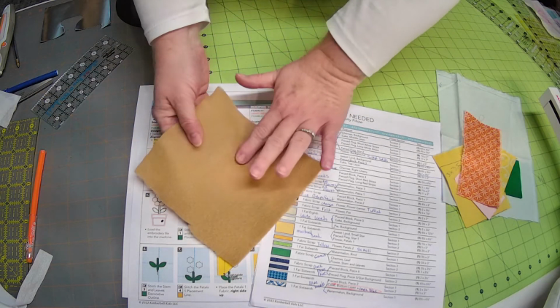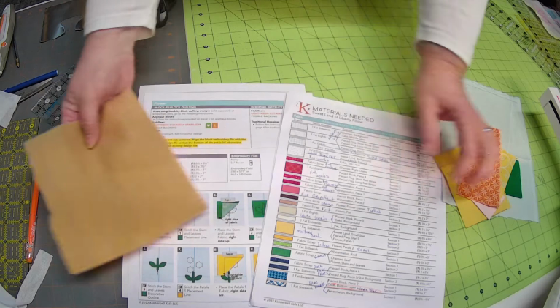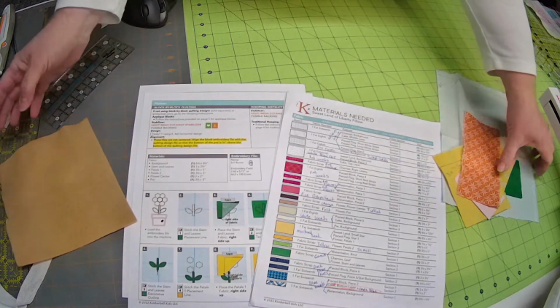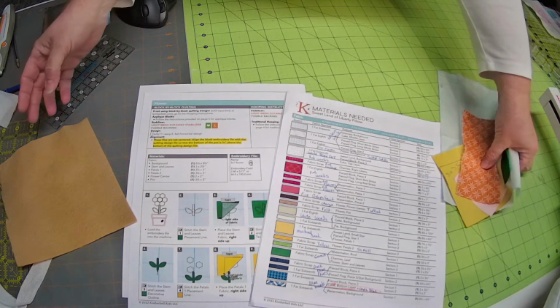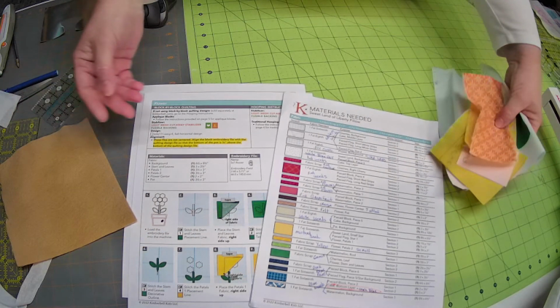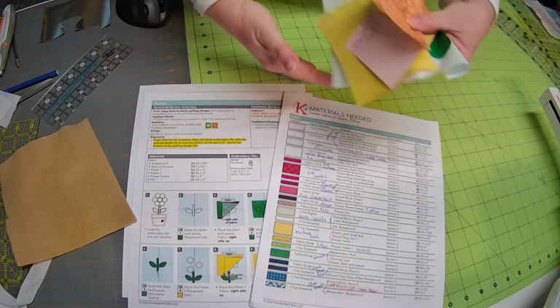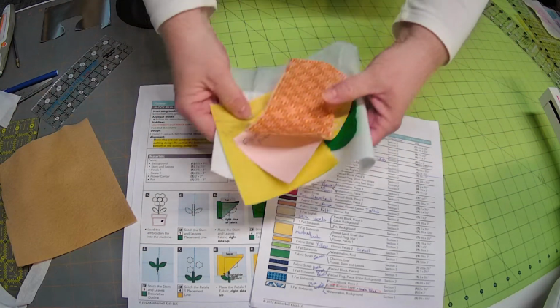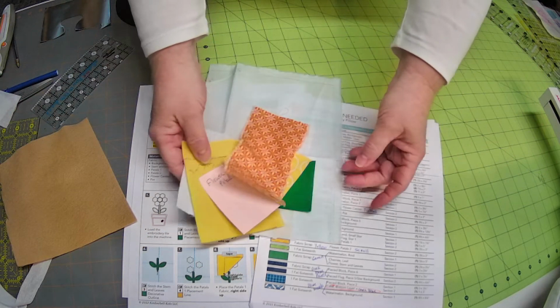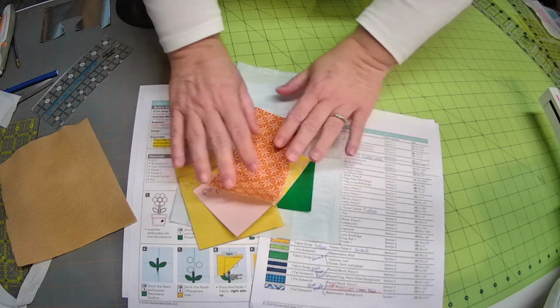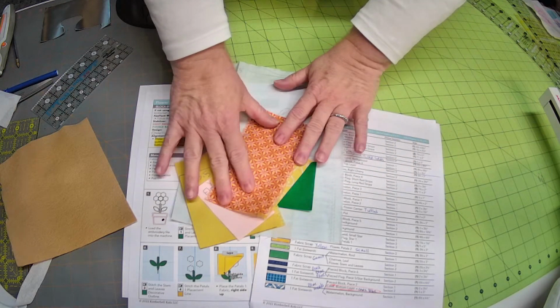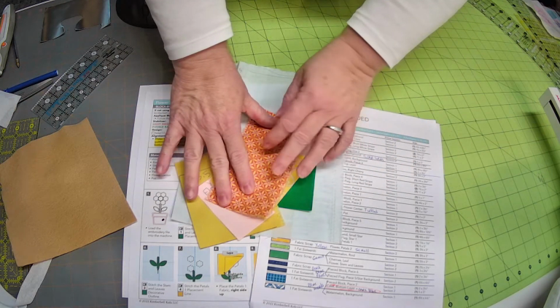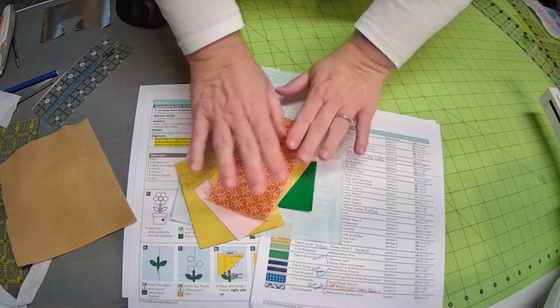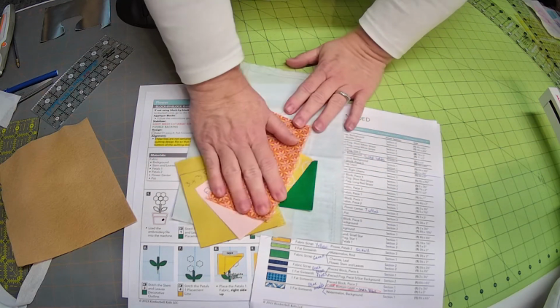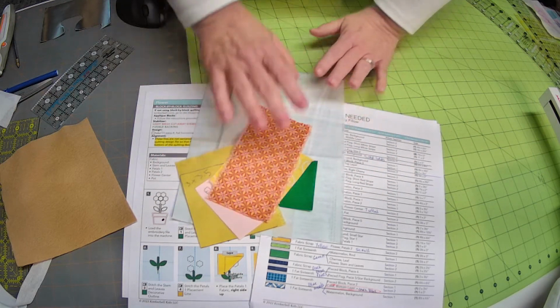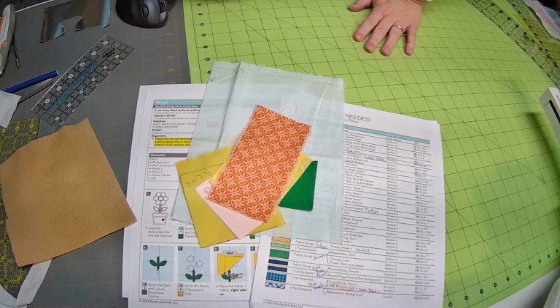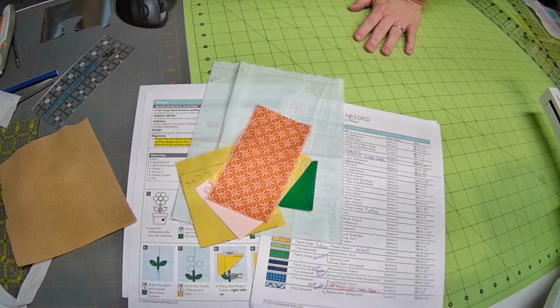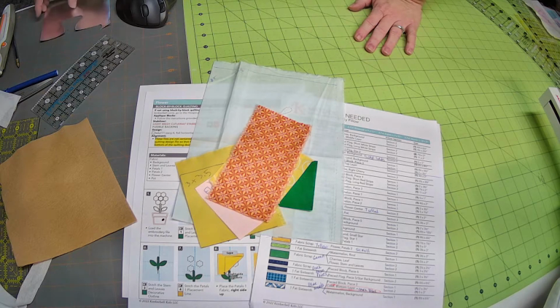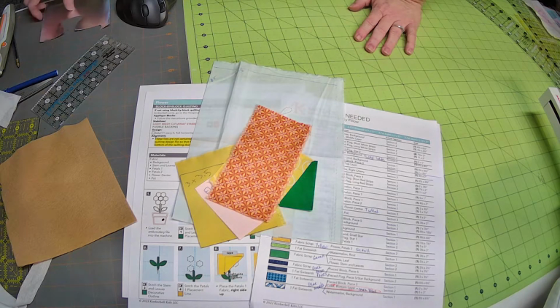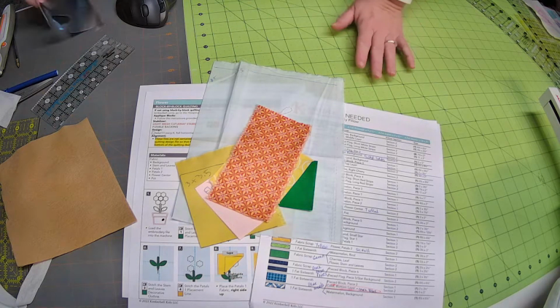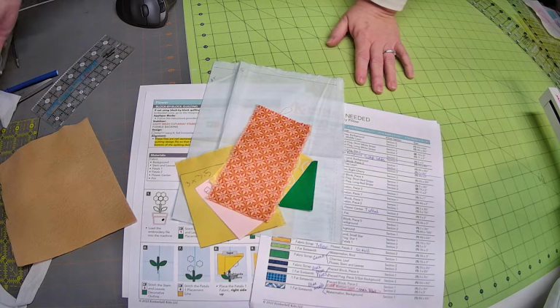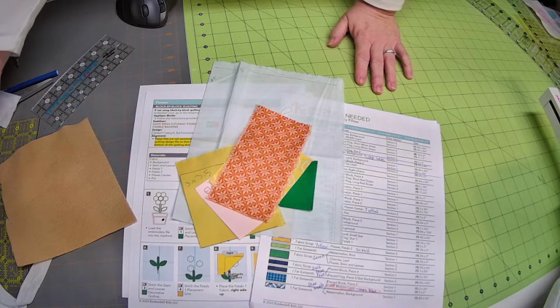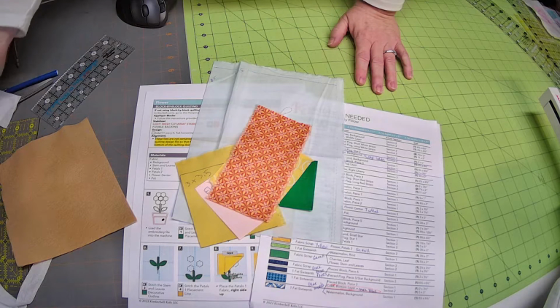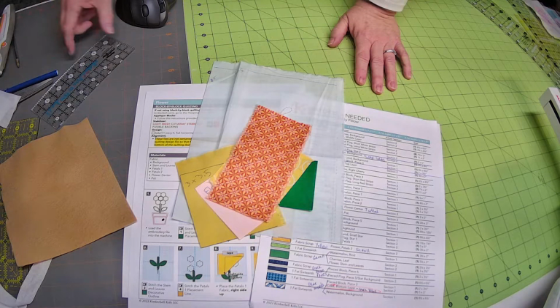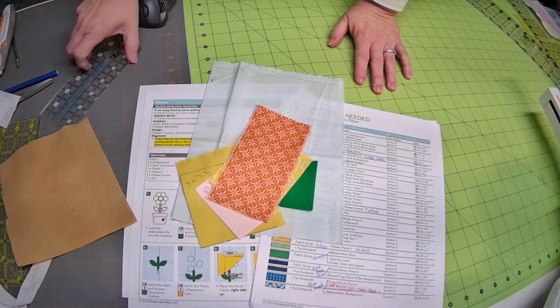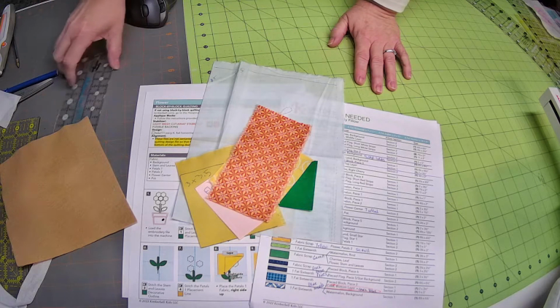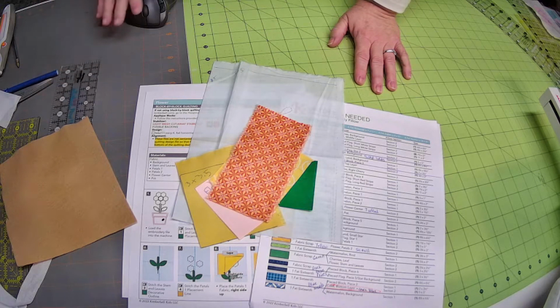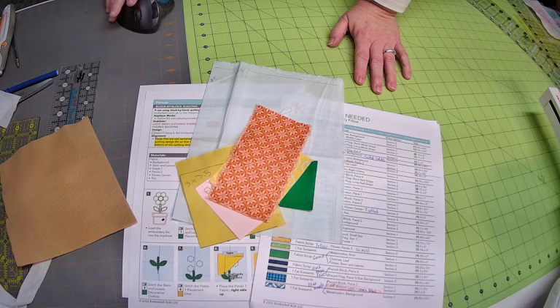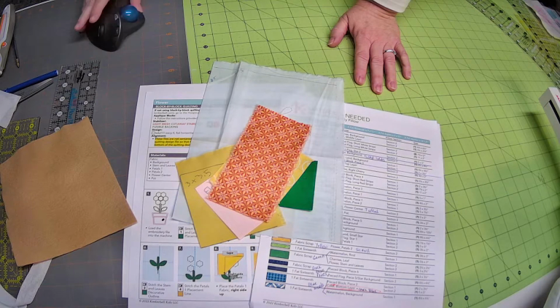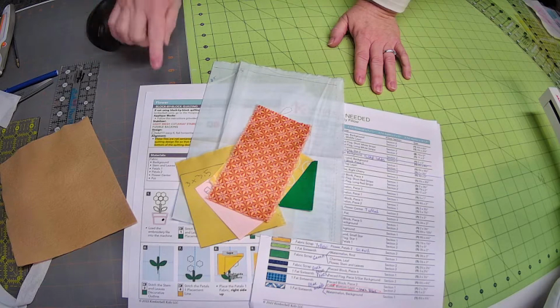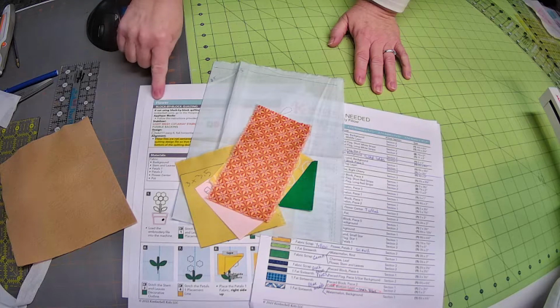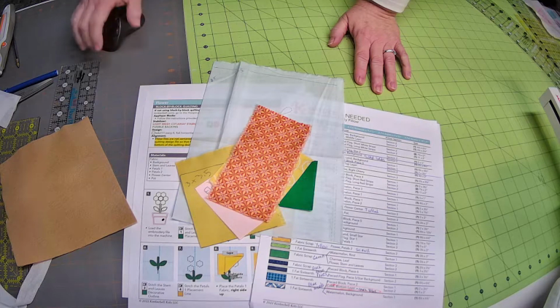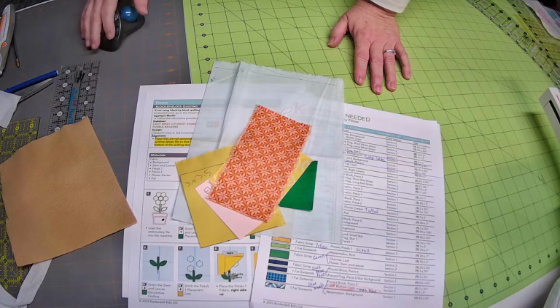The shapeflex is not going on the felt. I am going to put shapeflex on all of the other fabrics, and we will be back to load up our hoop, pick our quilting design, and start stitching the flower block.